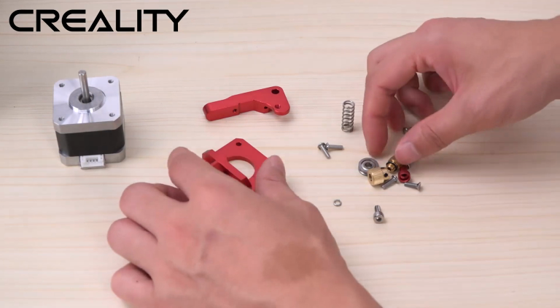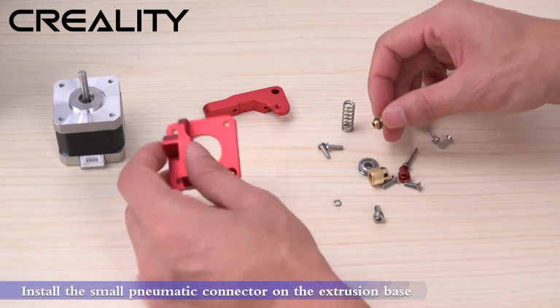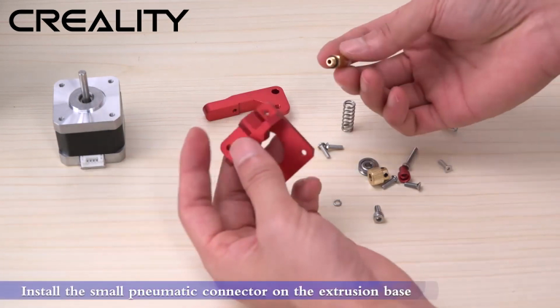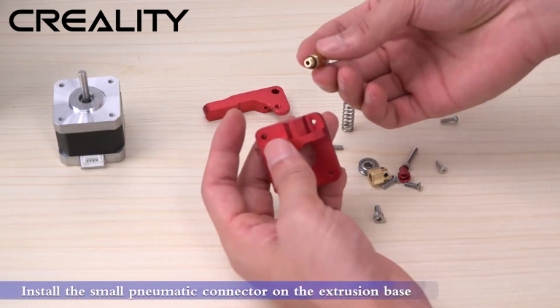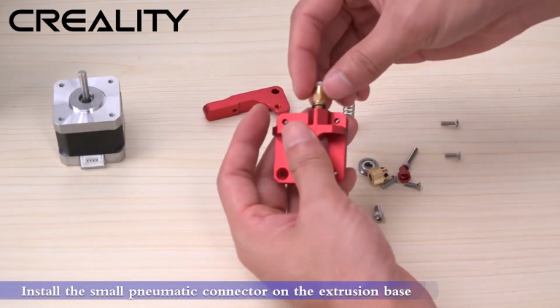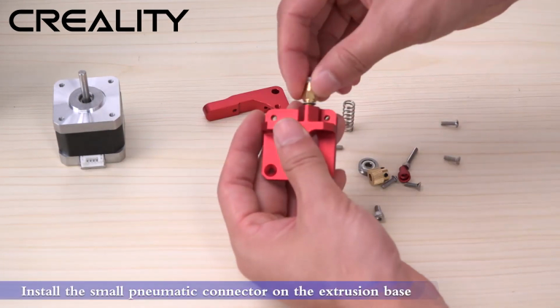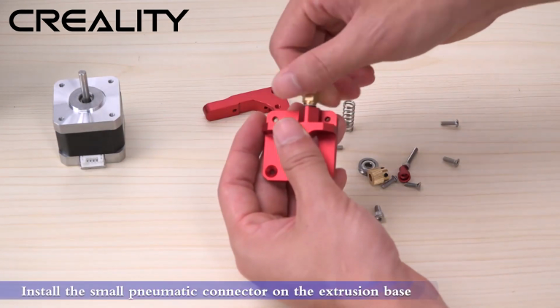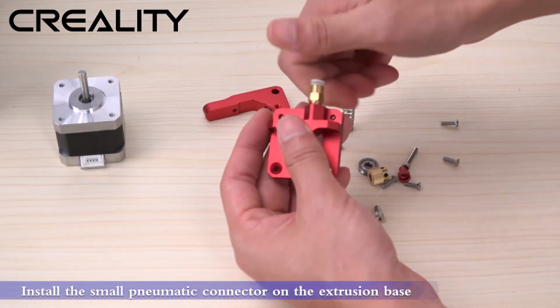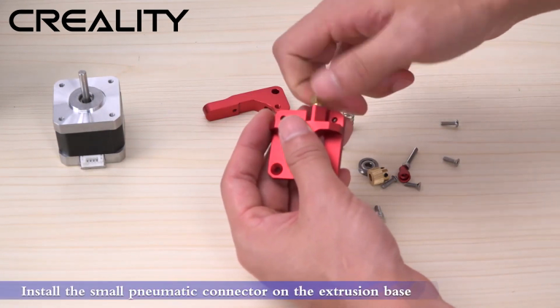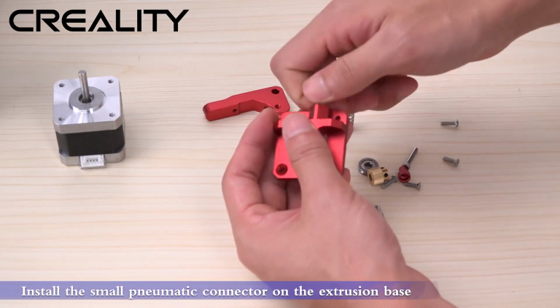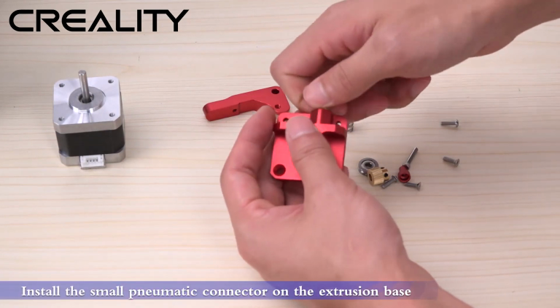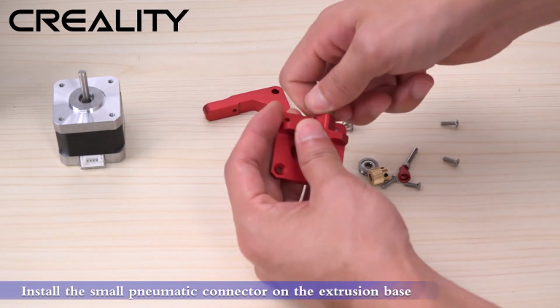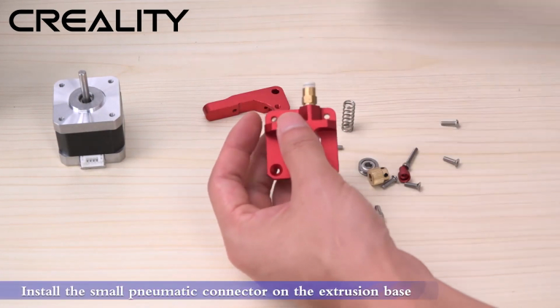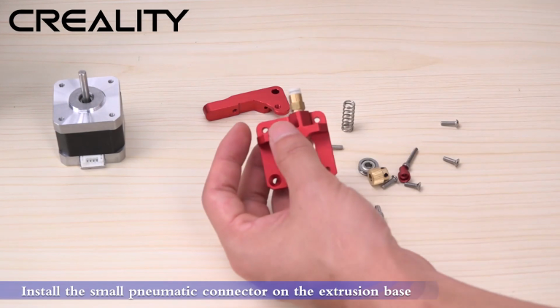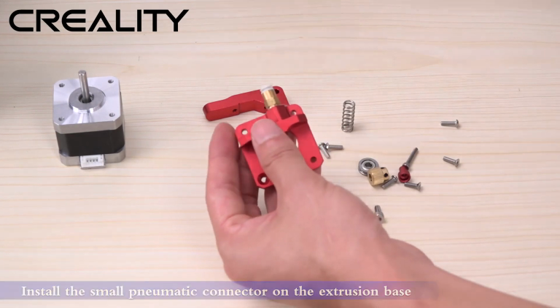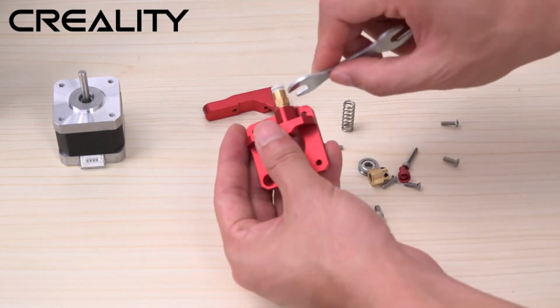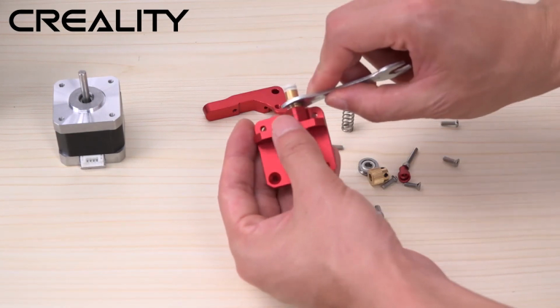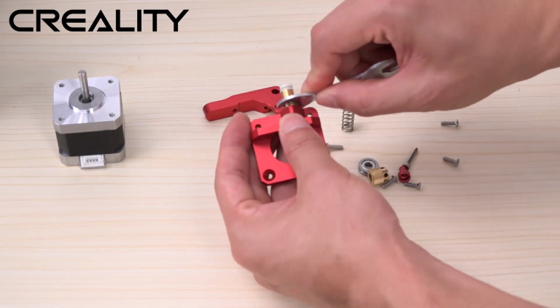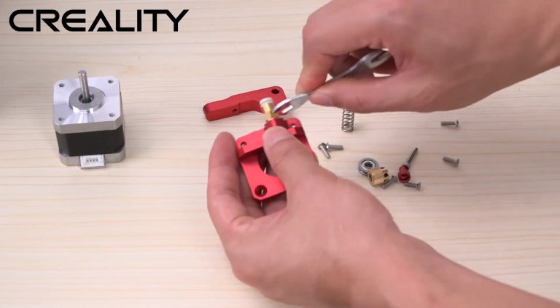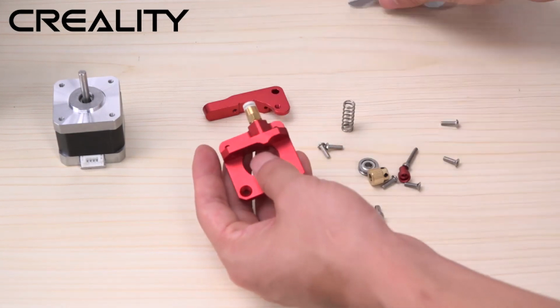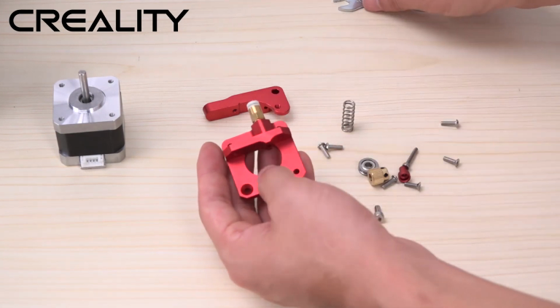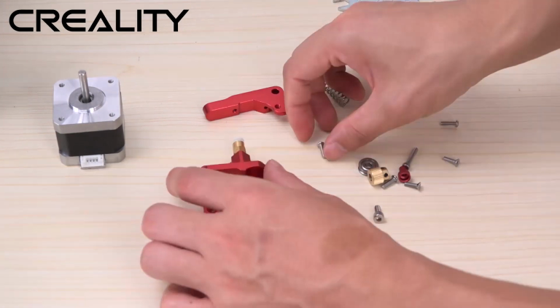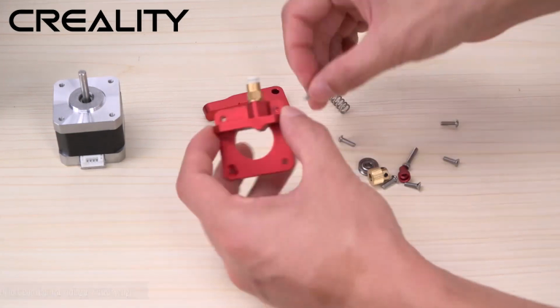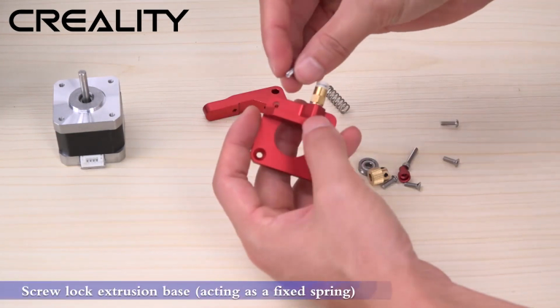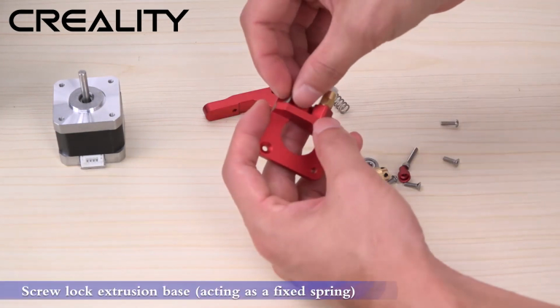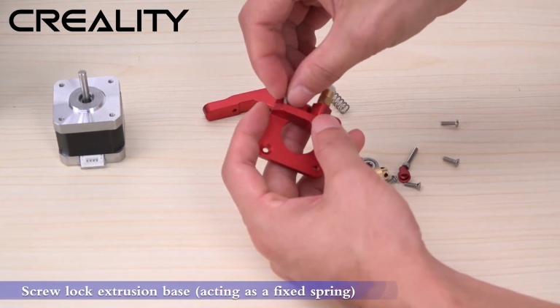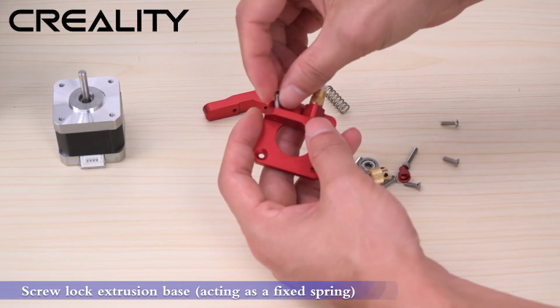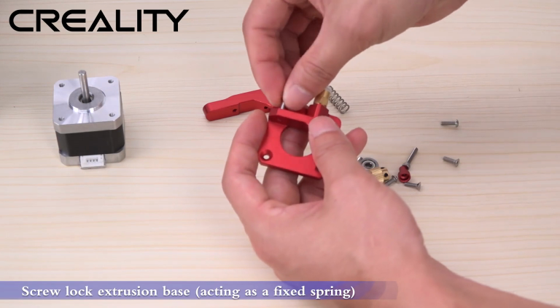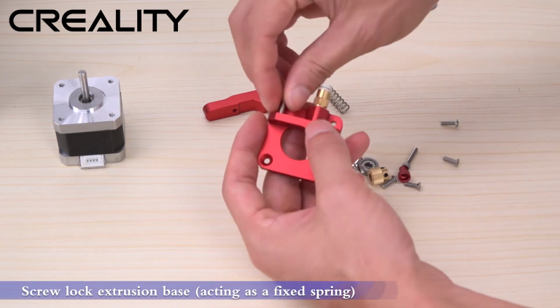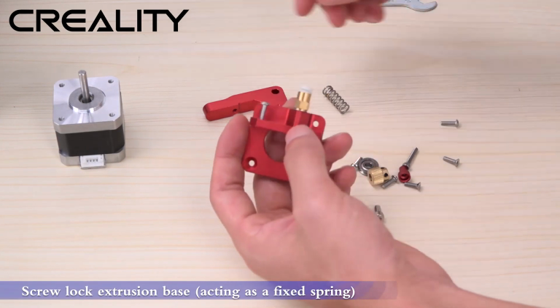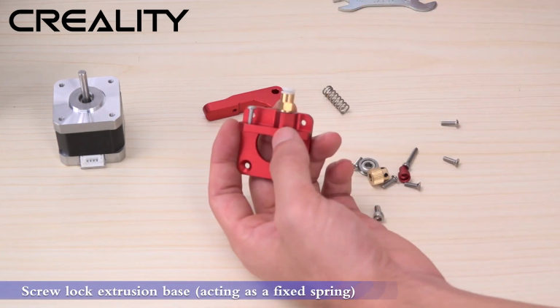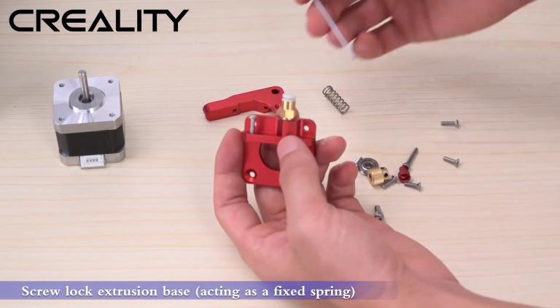Install the small pneumatic connector on the extrusion base. Screw lock the extrusion base, acting as a fixed spring.